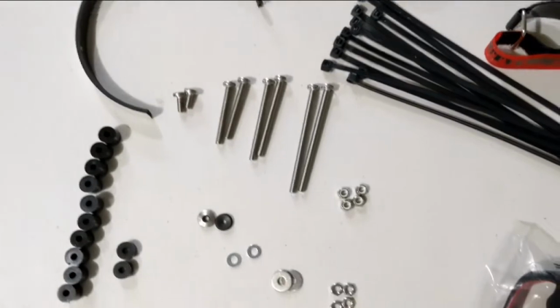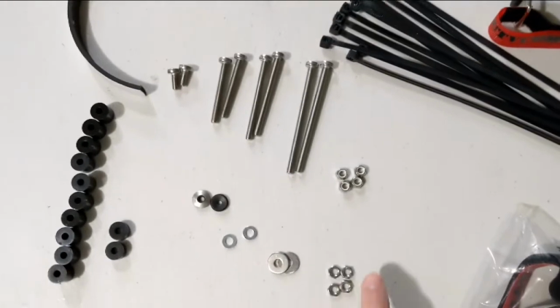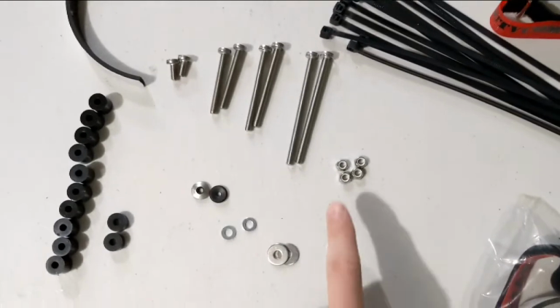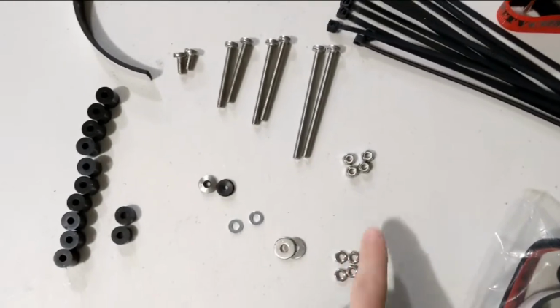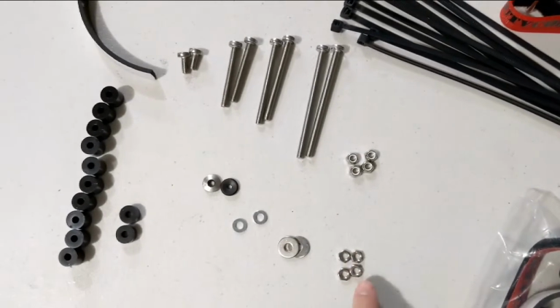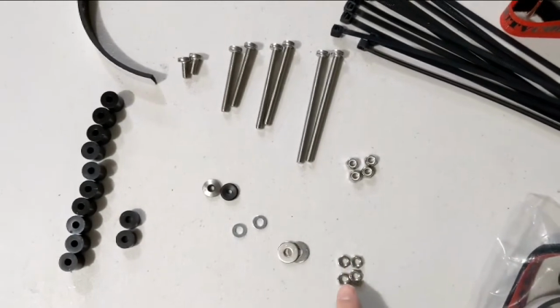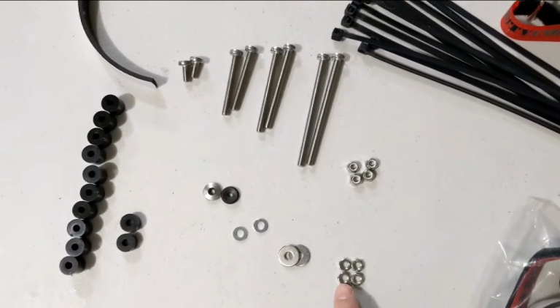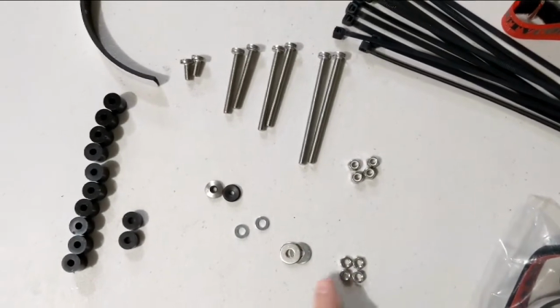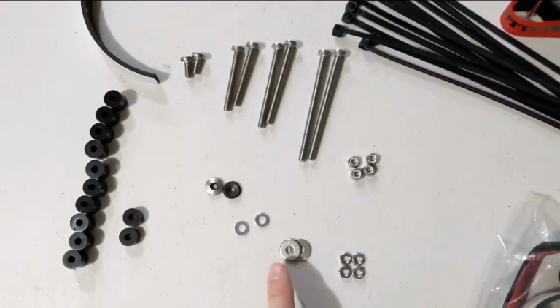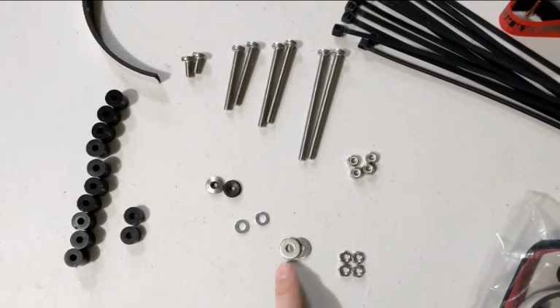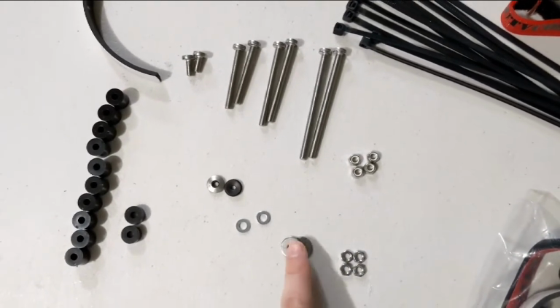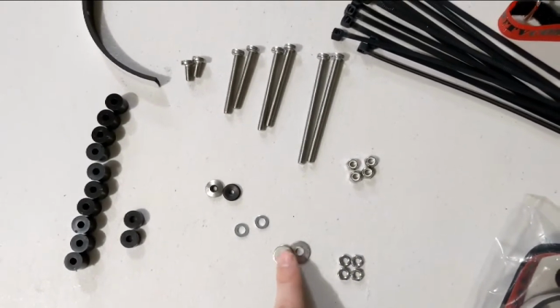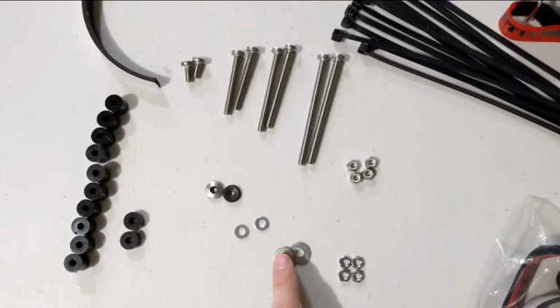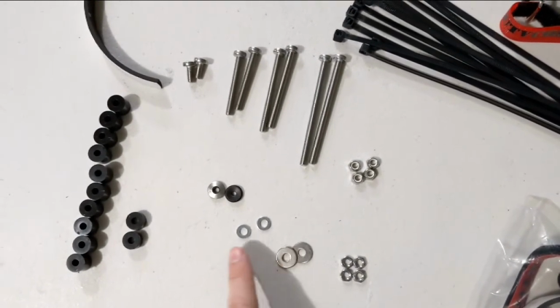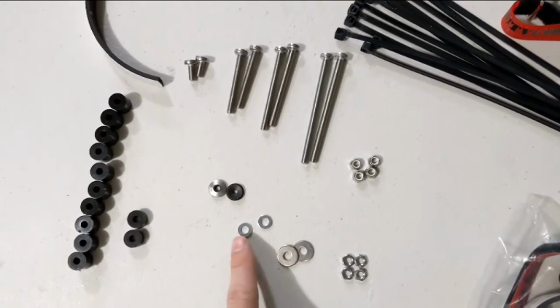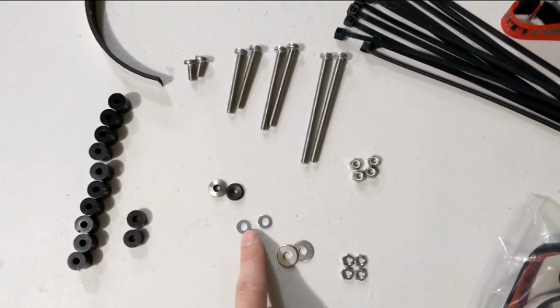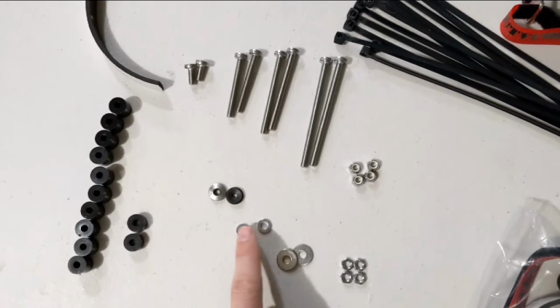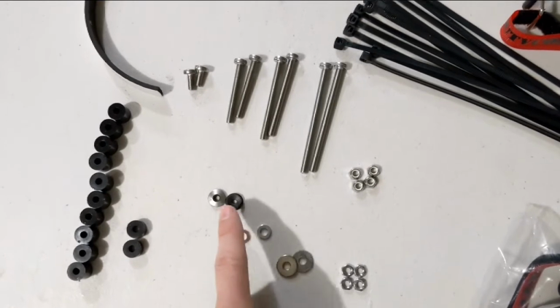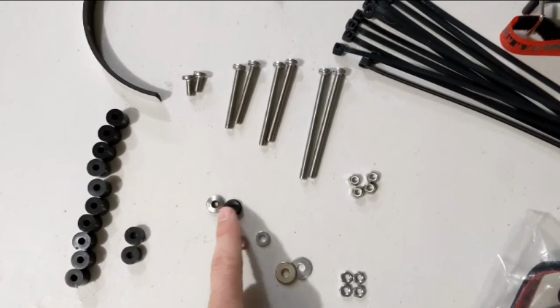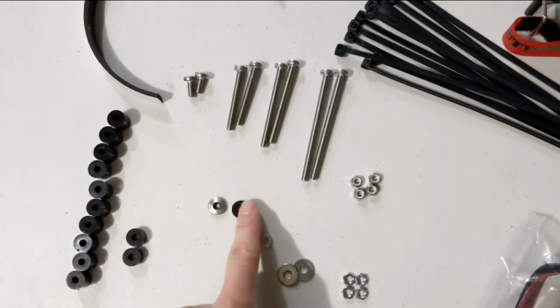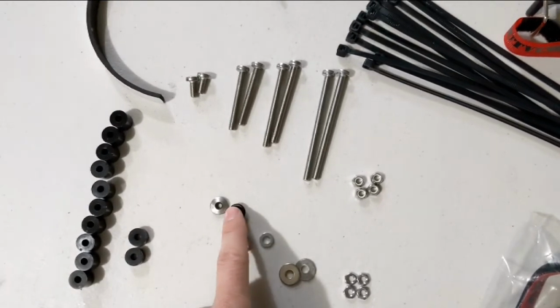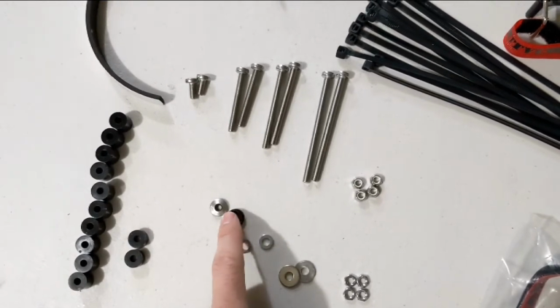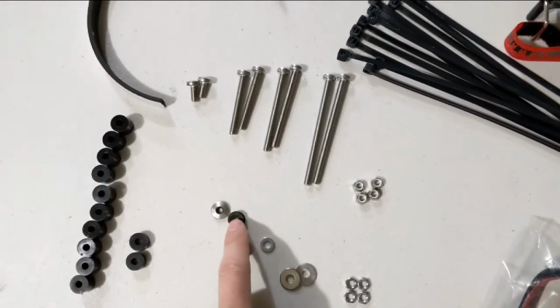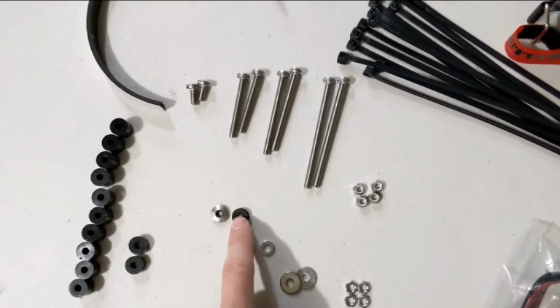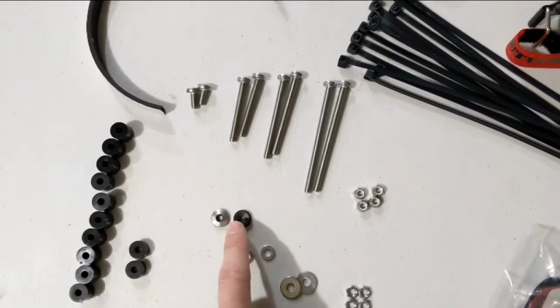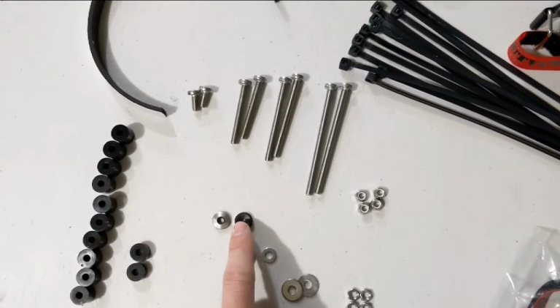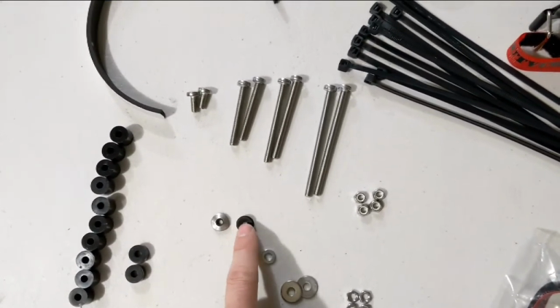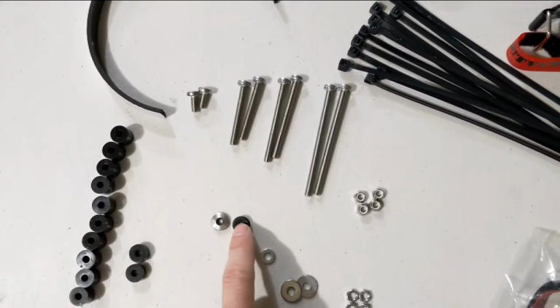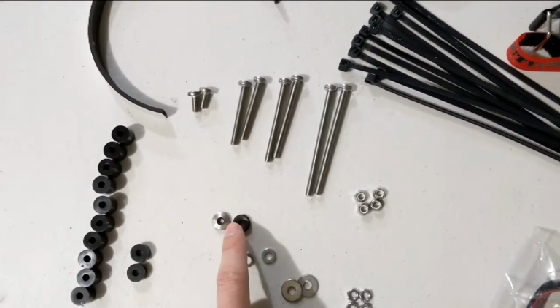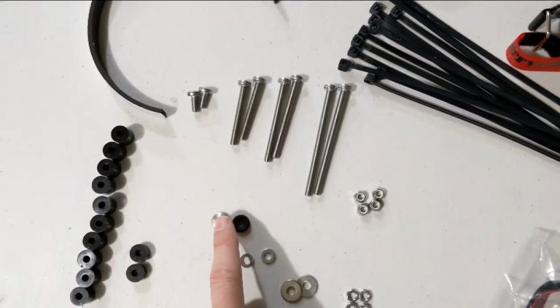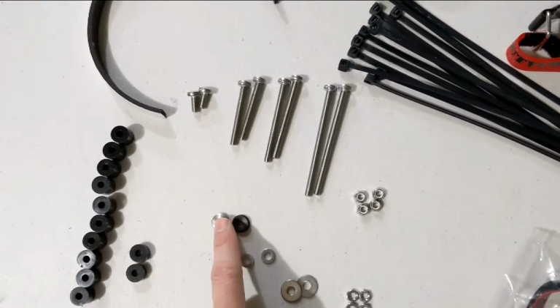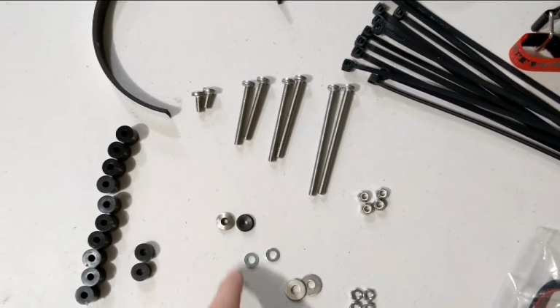You also get some lock nuts, some regular nuts, some flat washers, some smaller flat washers, and neoprene washers that go up against the outside portion of your roof to seal against it.